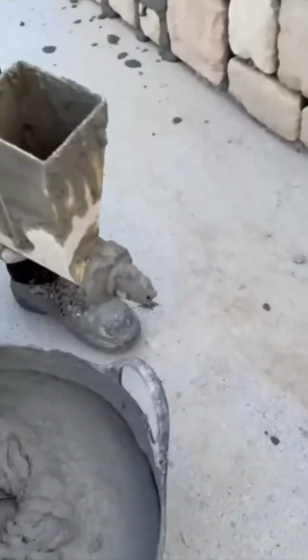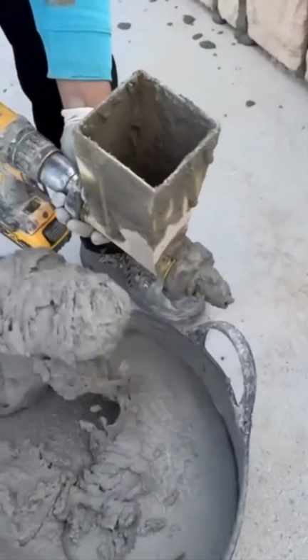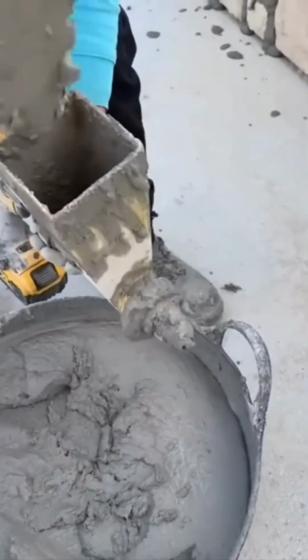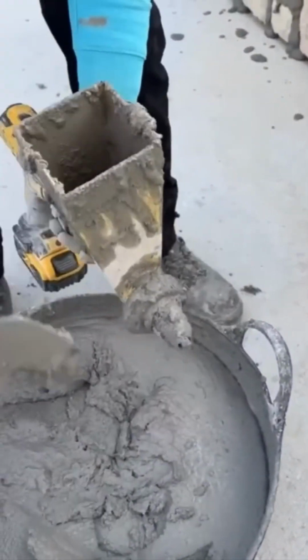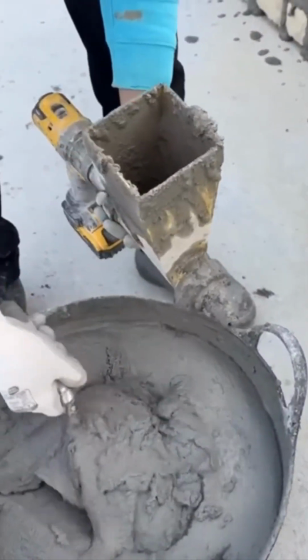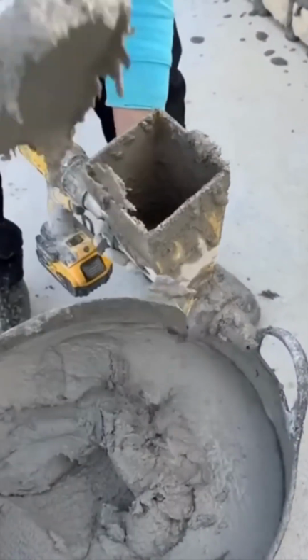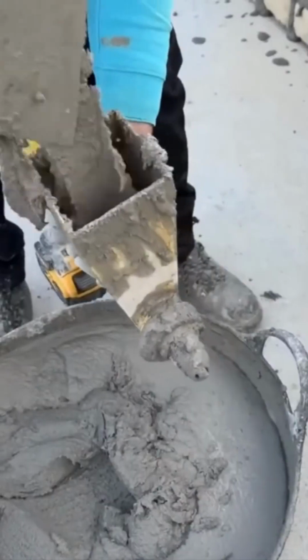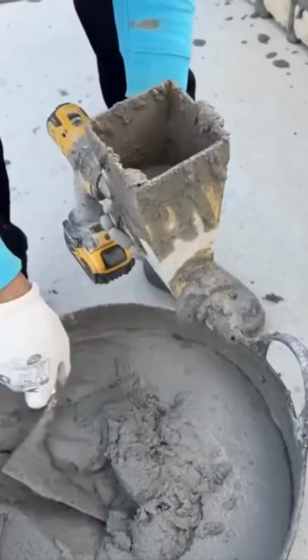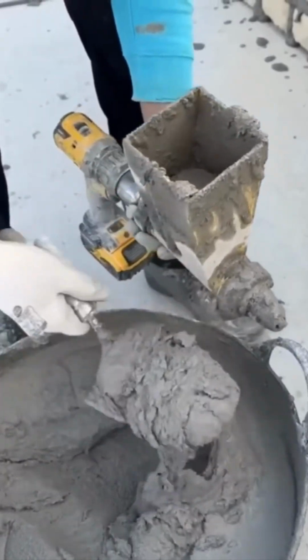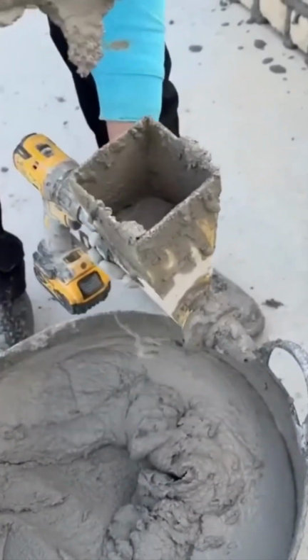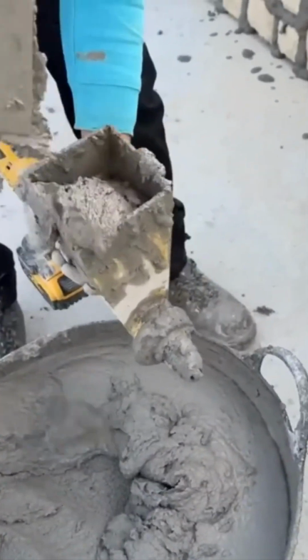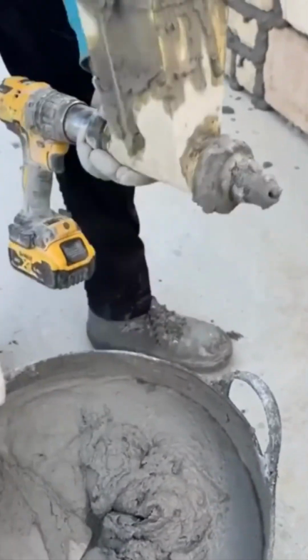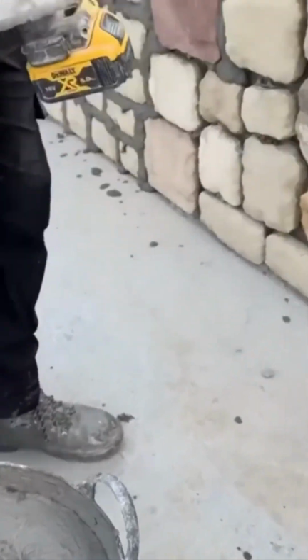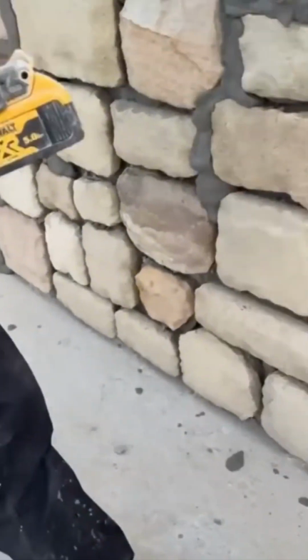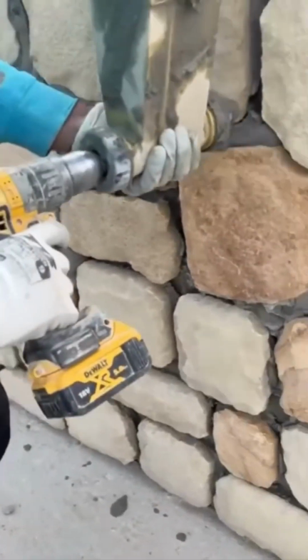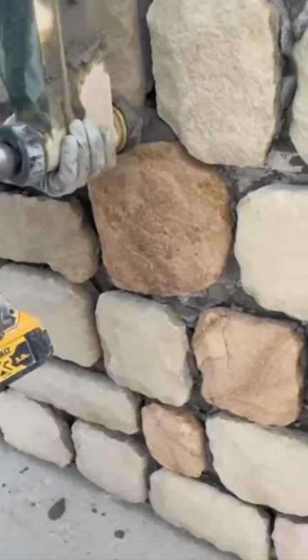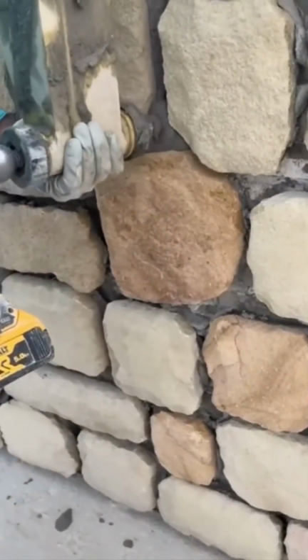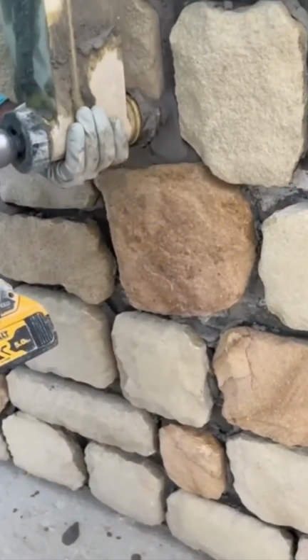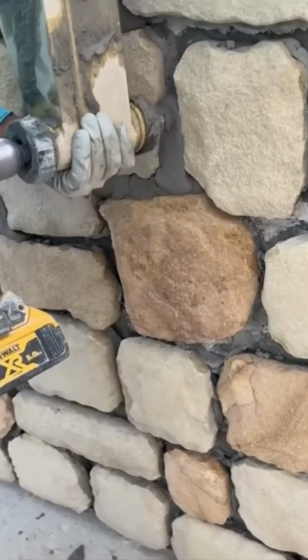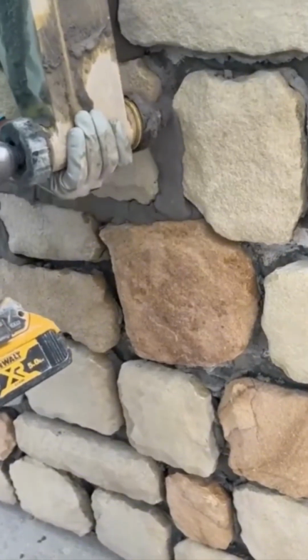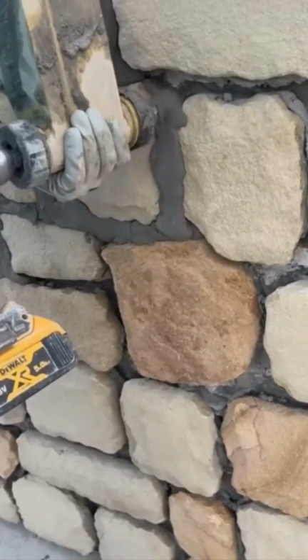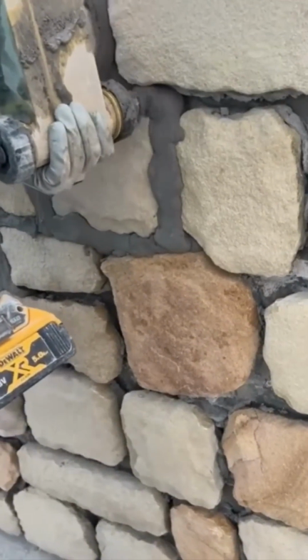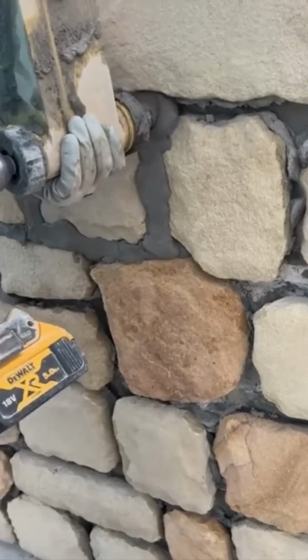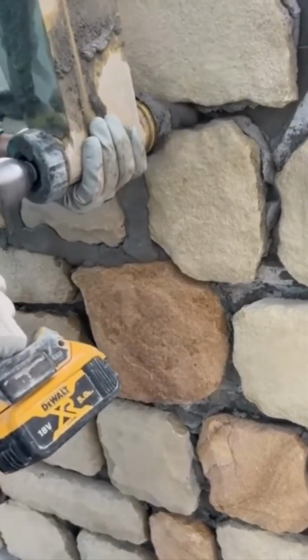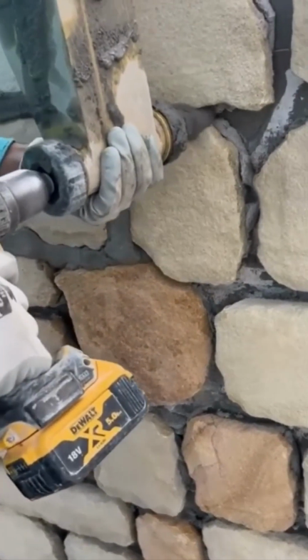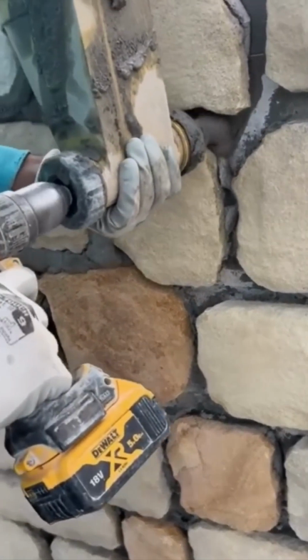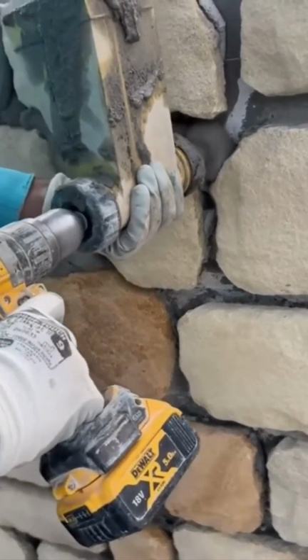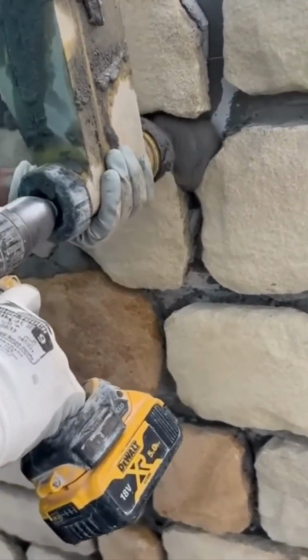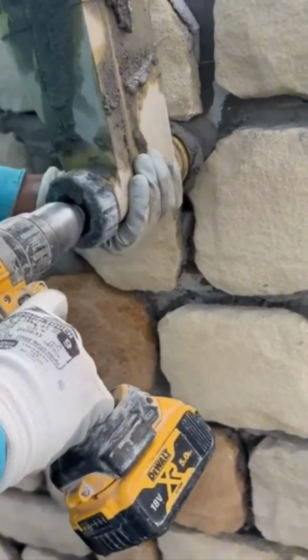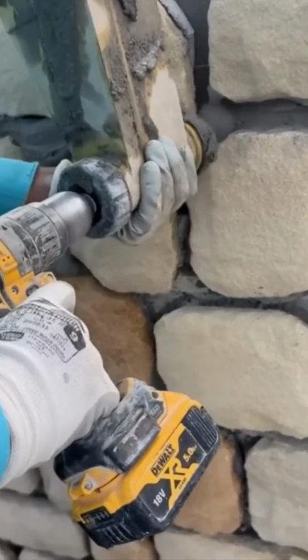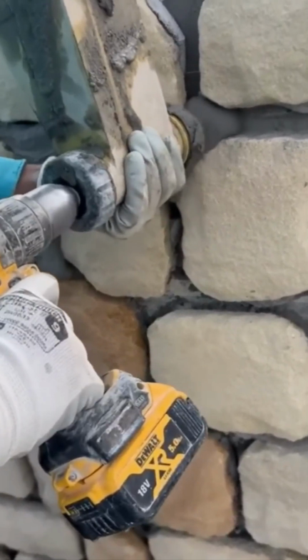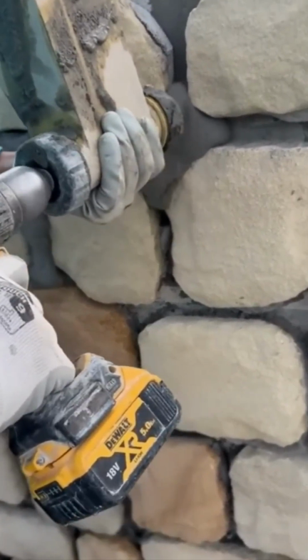Mortar gun time. This high-pressure cannon sprays concrete goo between stones like it's frosting a very angry cake. The wall becomes one solid unit. It's like Lego, but permanent, and heavier, and less likely to get stepped on at night.